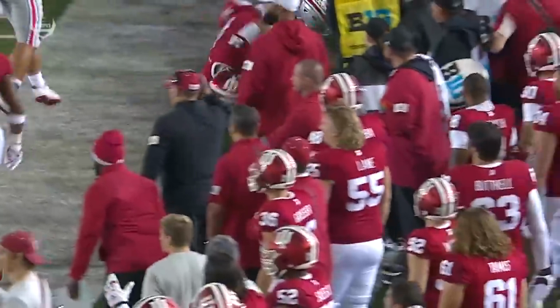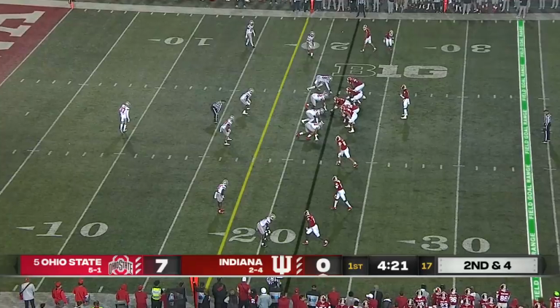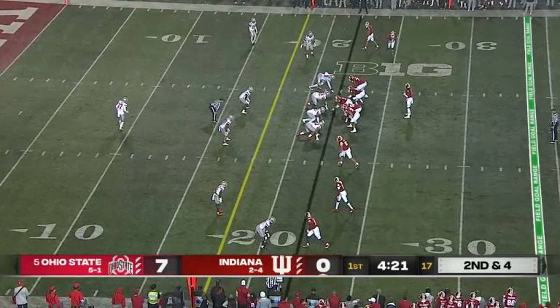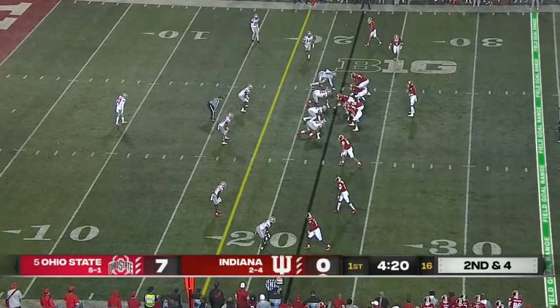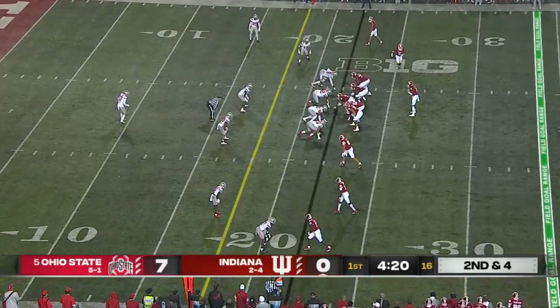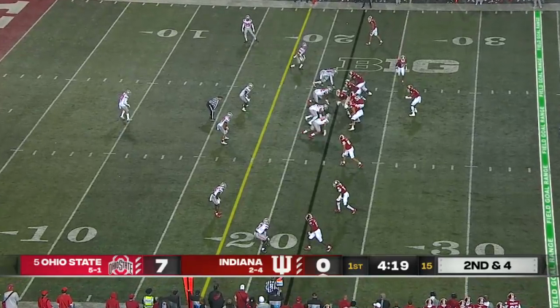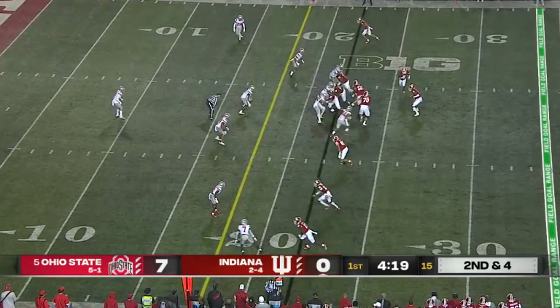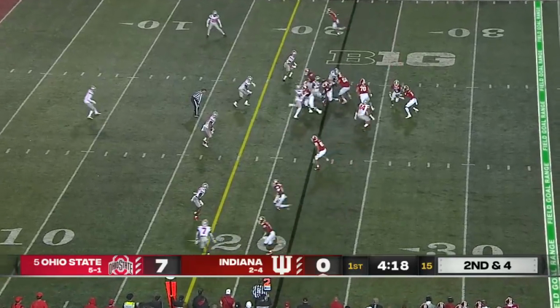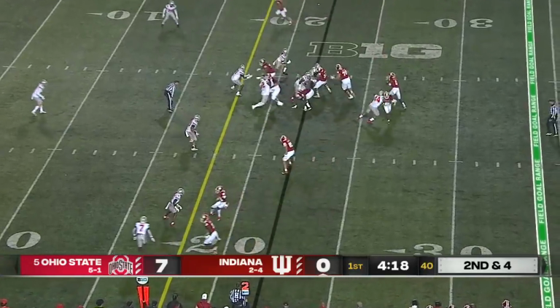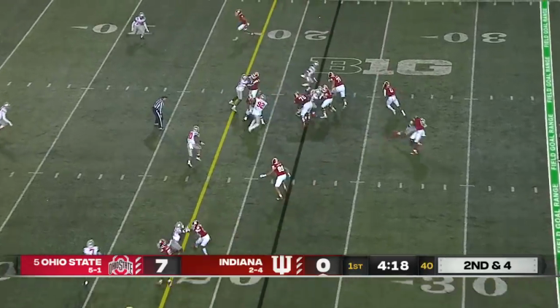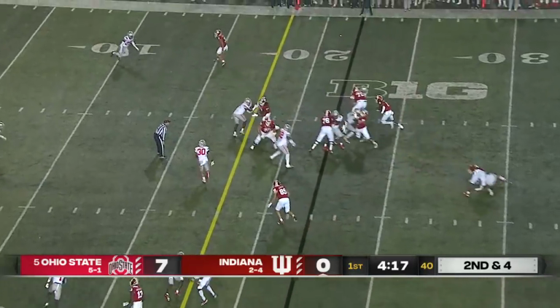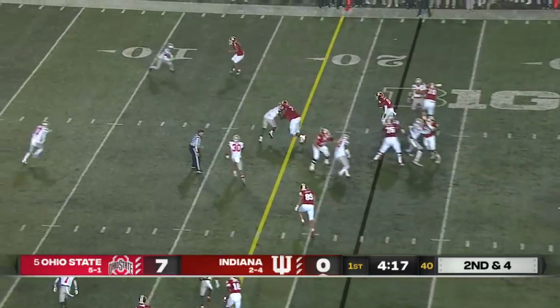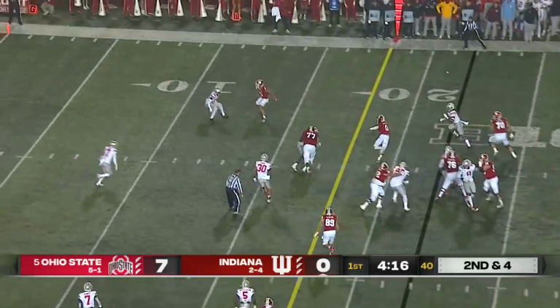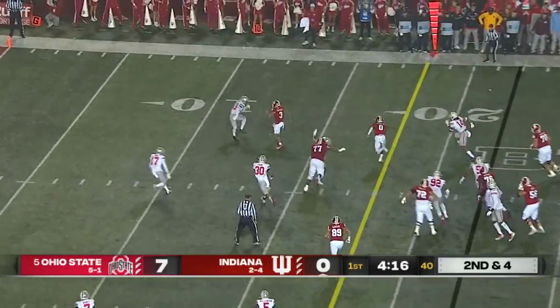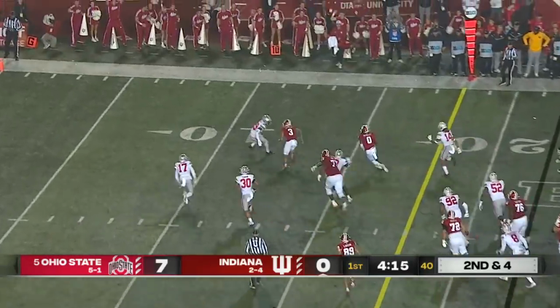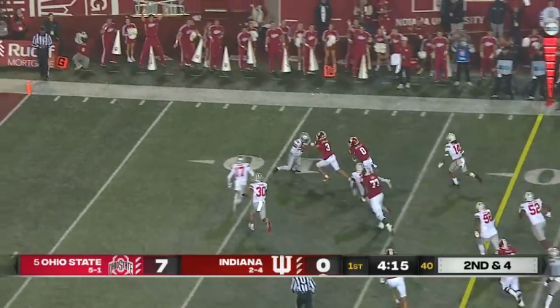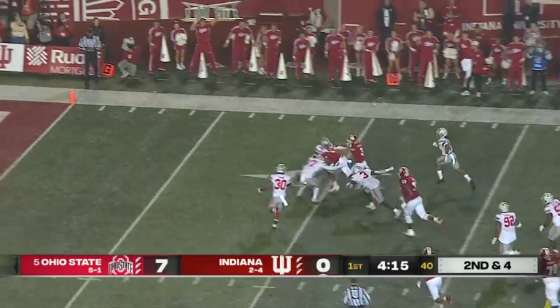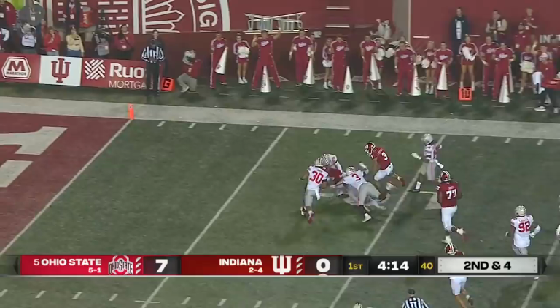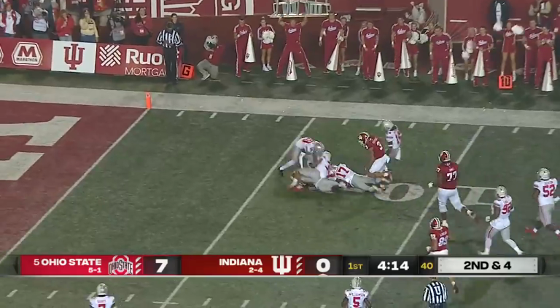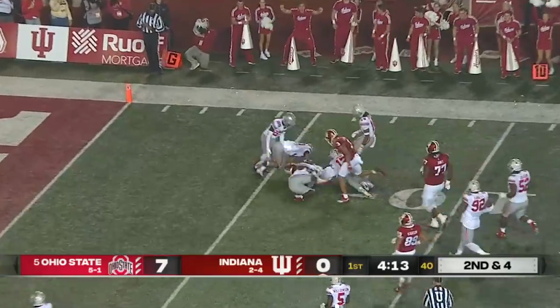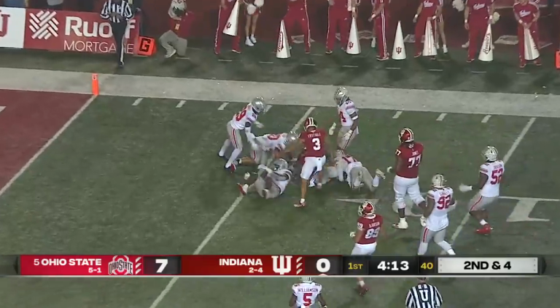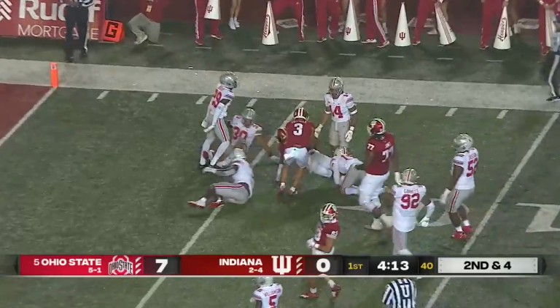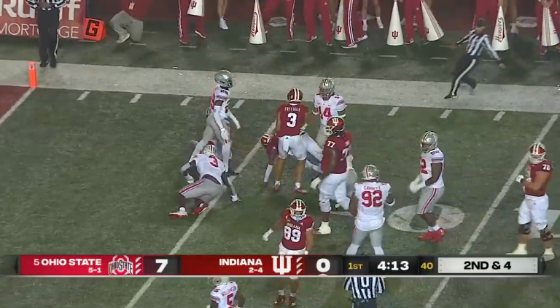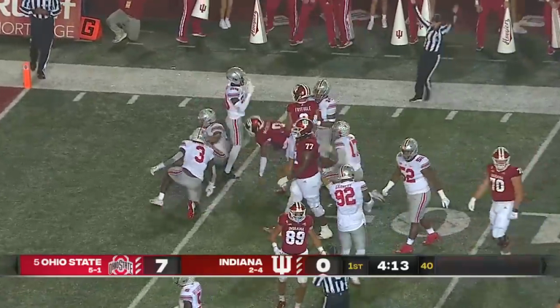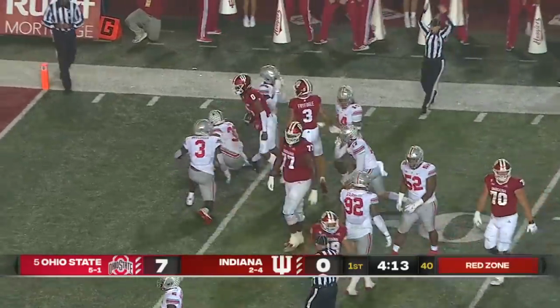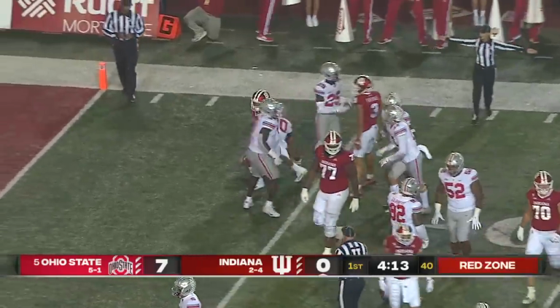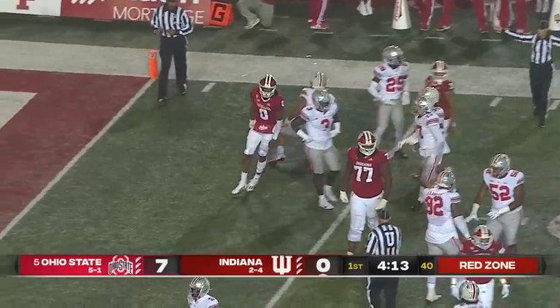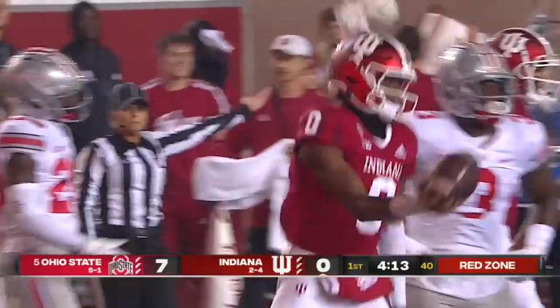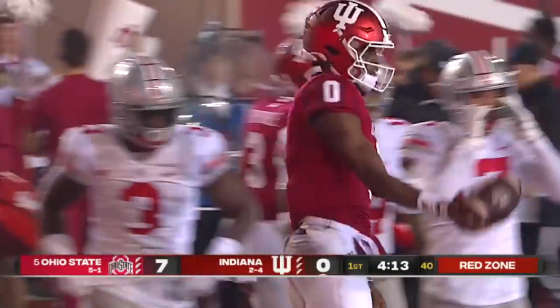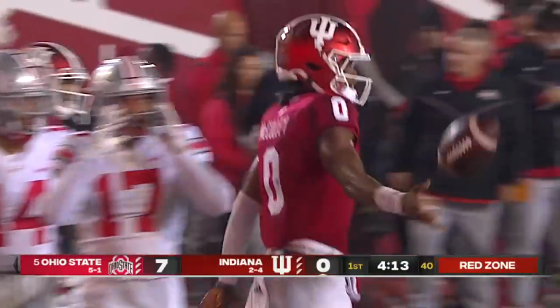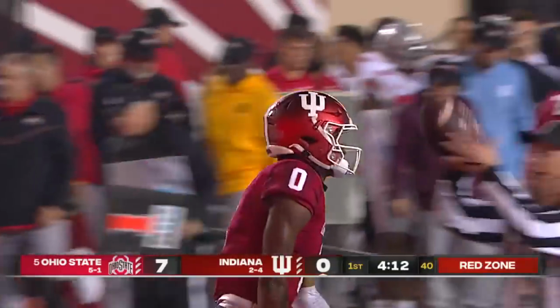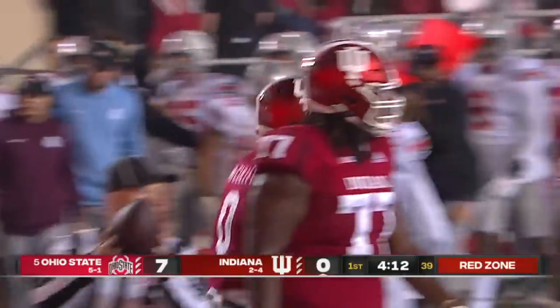The plan was to redshirt him, but Penix got hurt and he has to play. He keeps it here and he's inside the 15-yard line, inside the 10, all the way down to the 6-yard line. First and goal, Indiana.